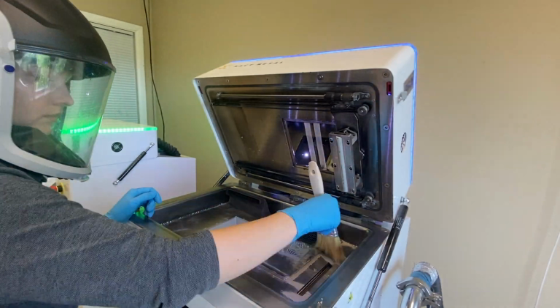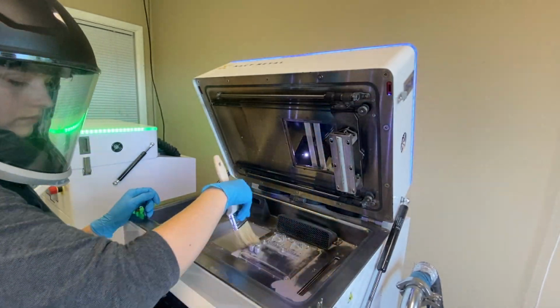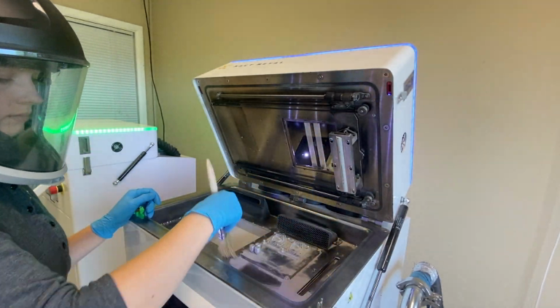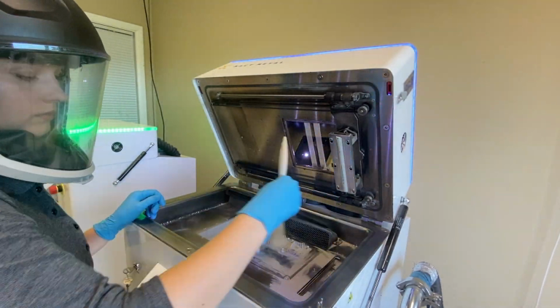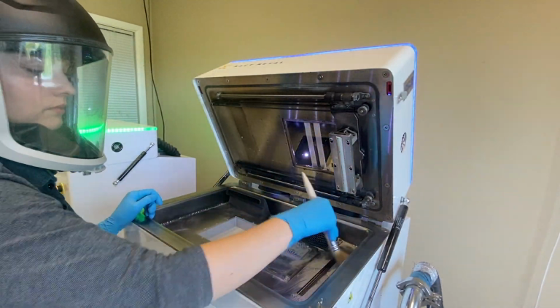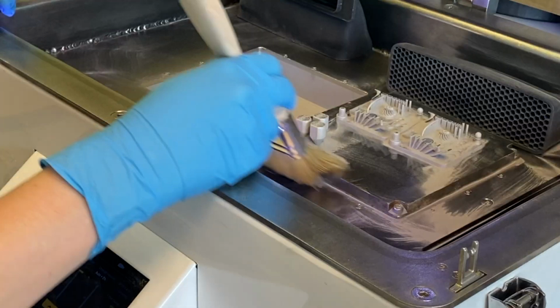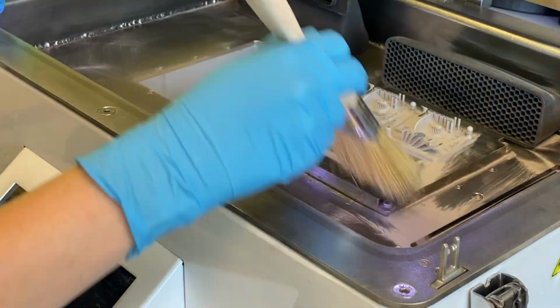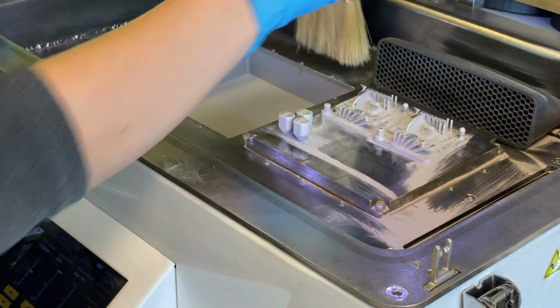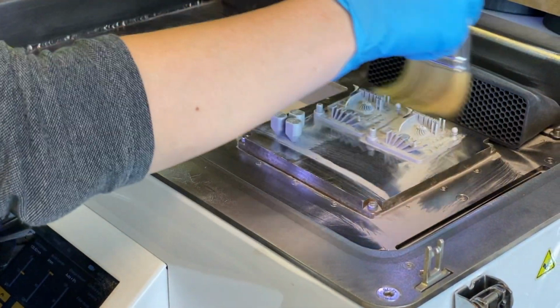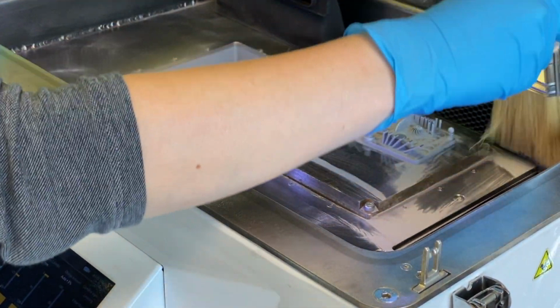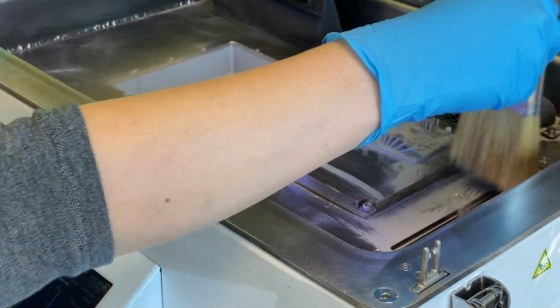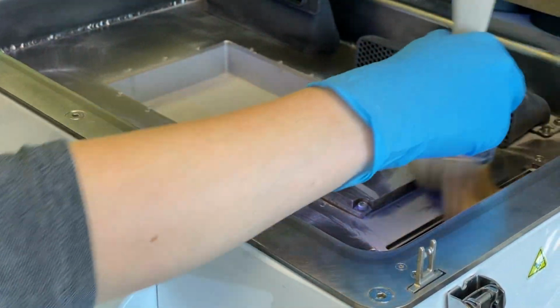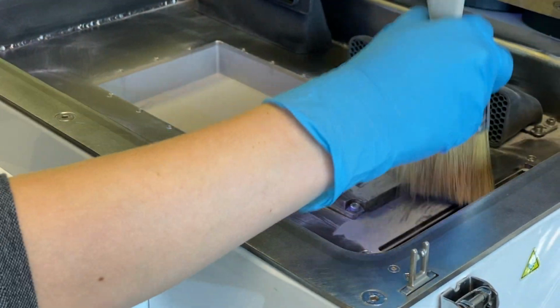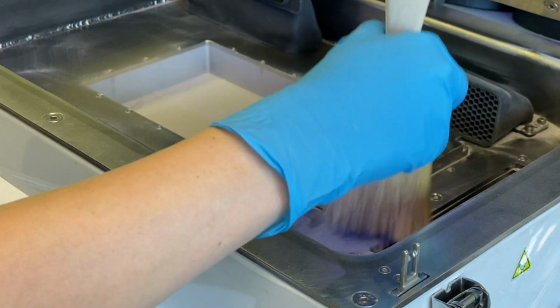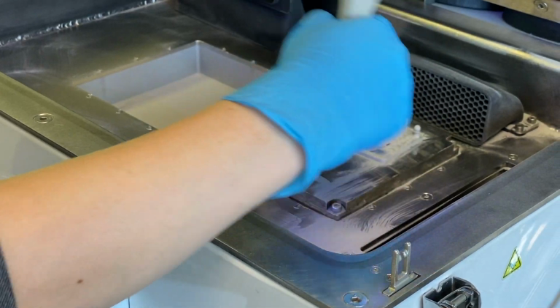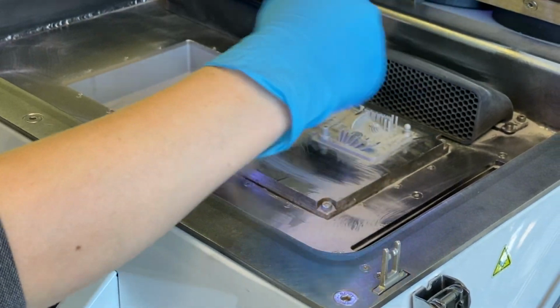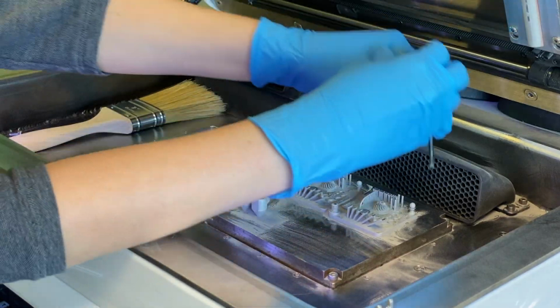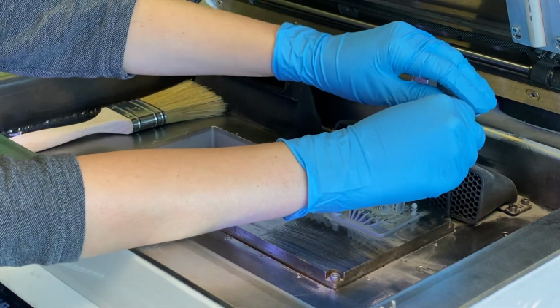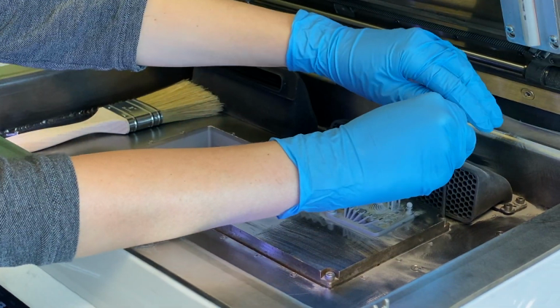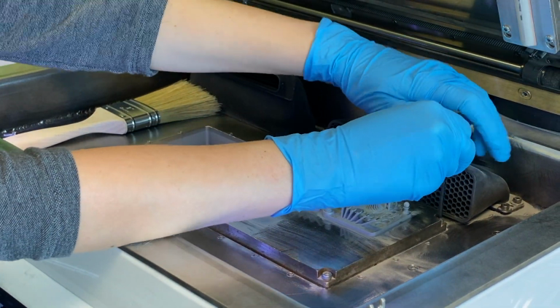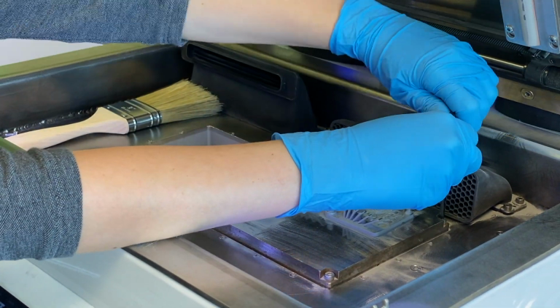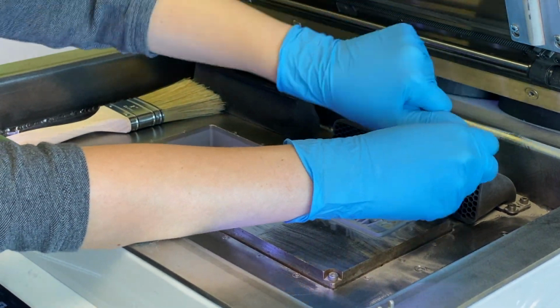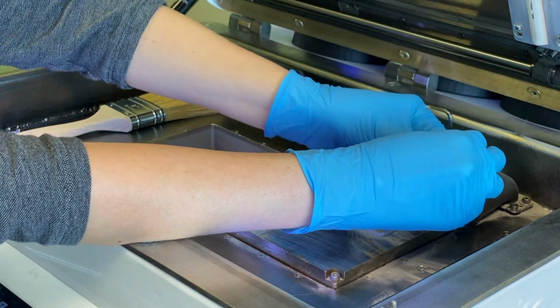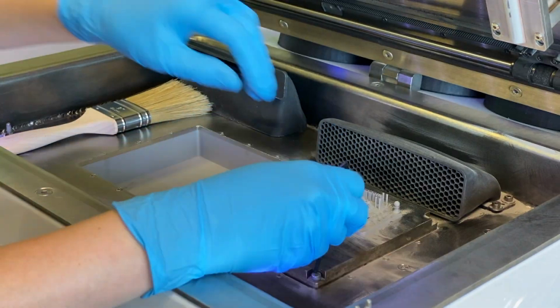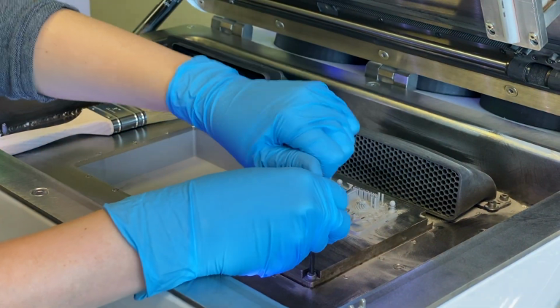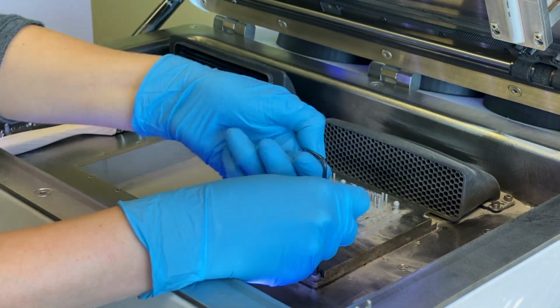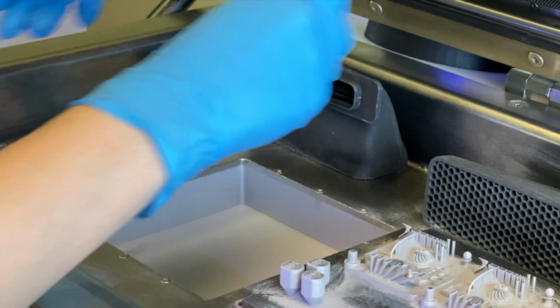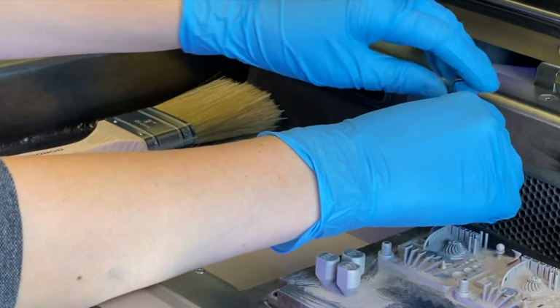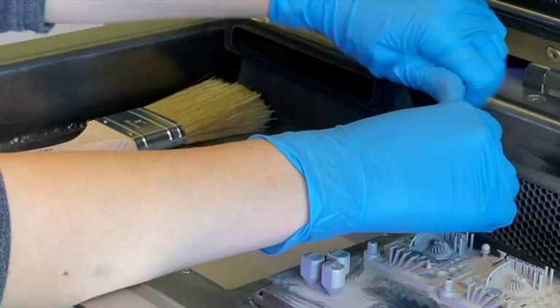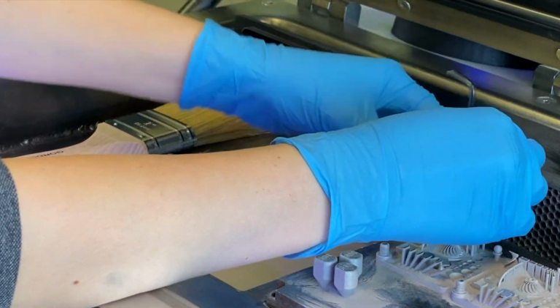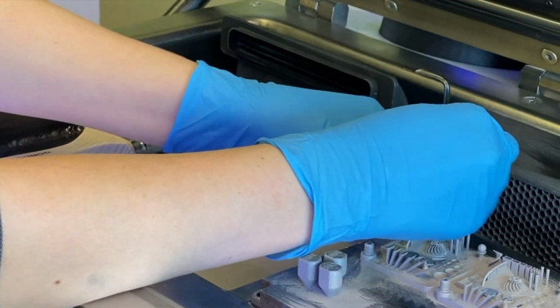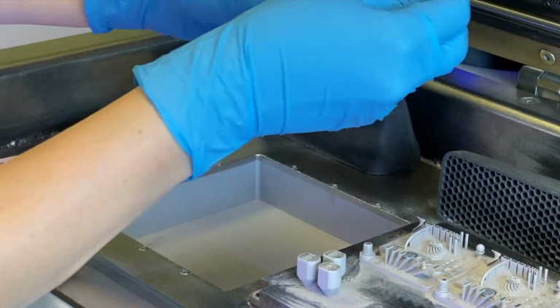Now that most of the powder has been removed from the build plate, we can use a three millimeter hex key to remove the build plate from the printer. The hex key will be used for each screw in each corner of the build plate.